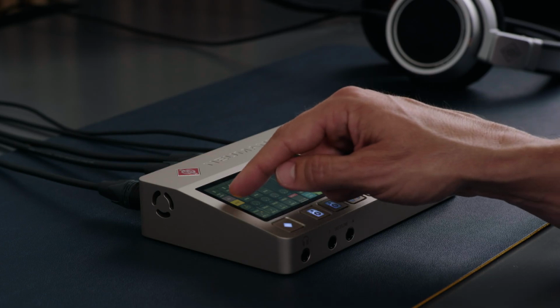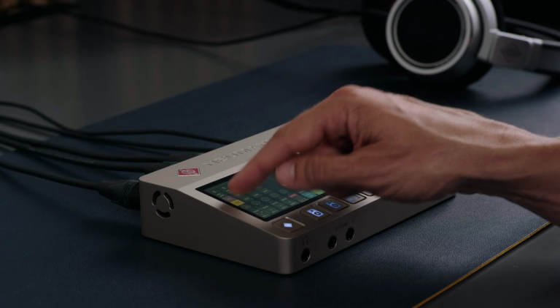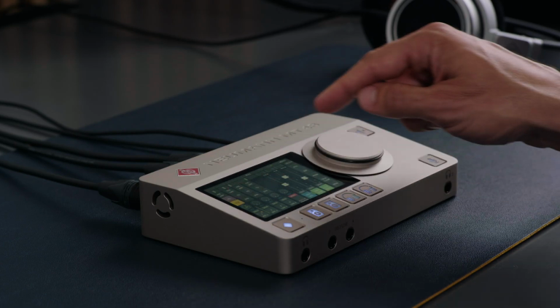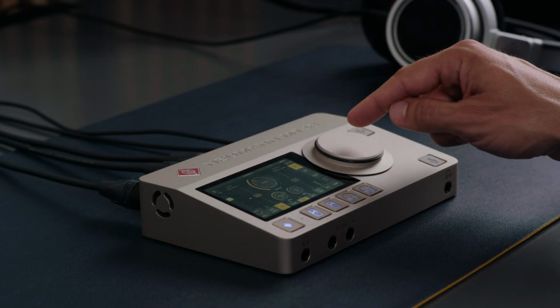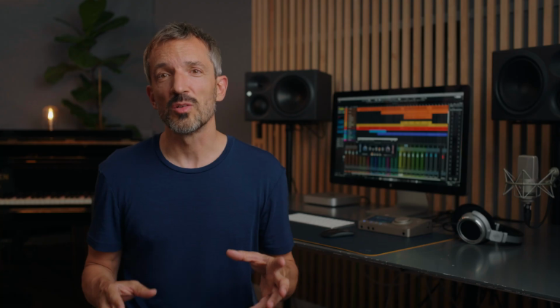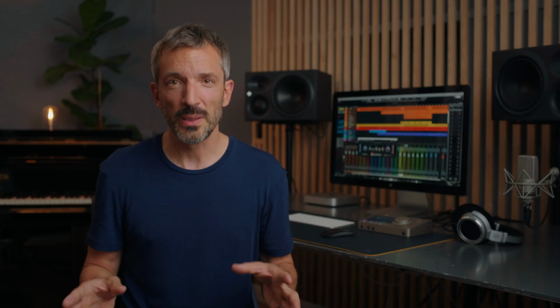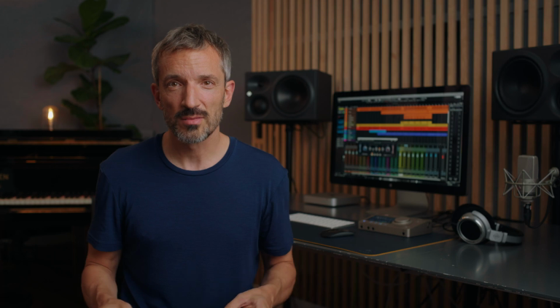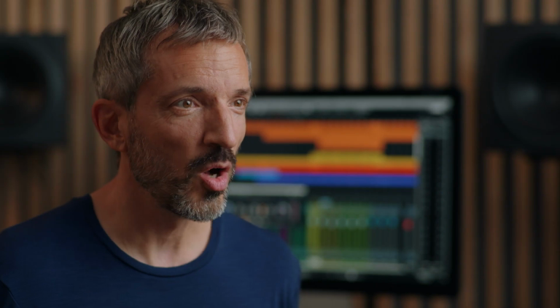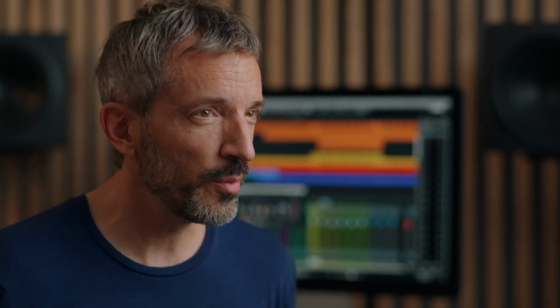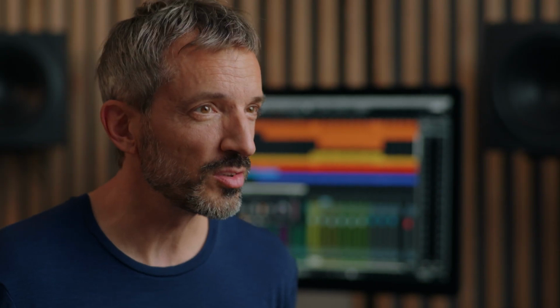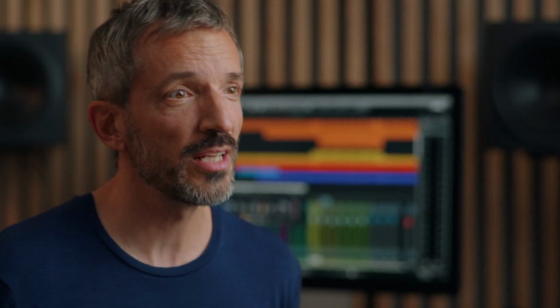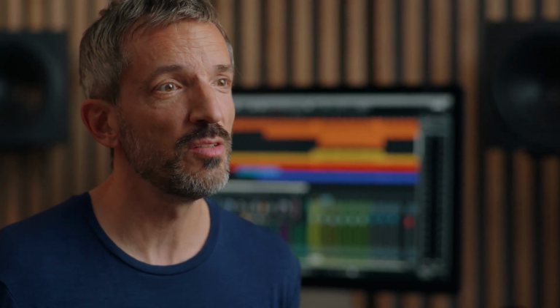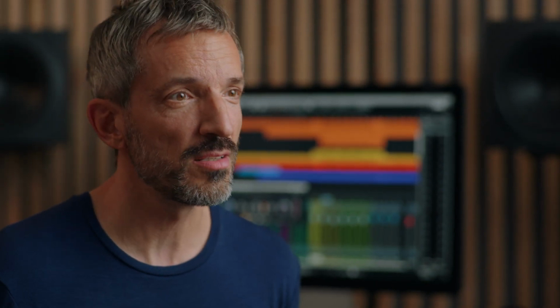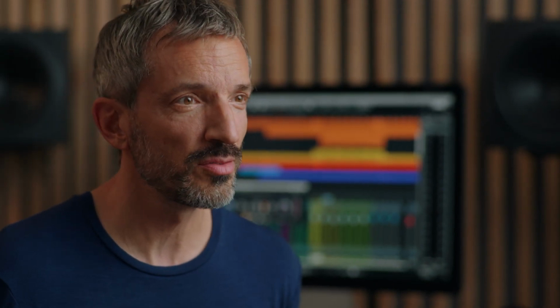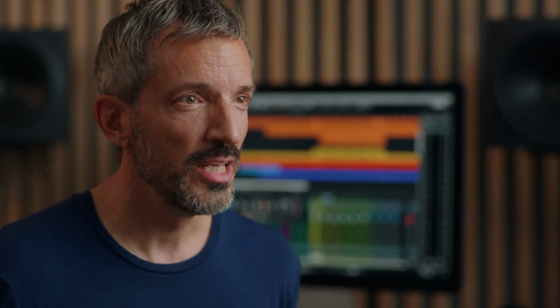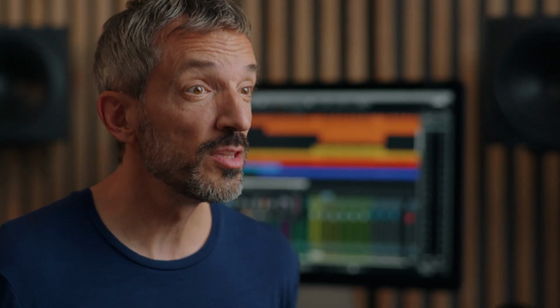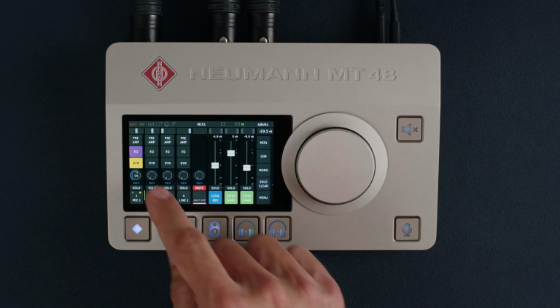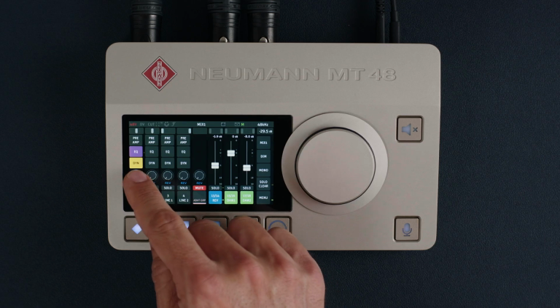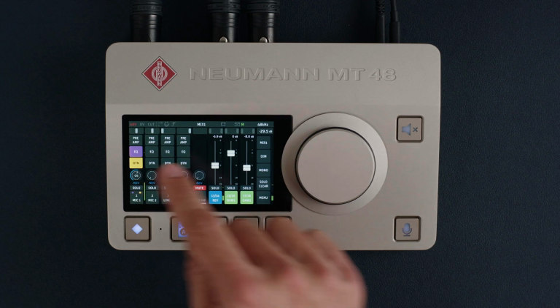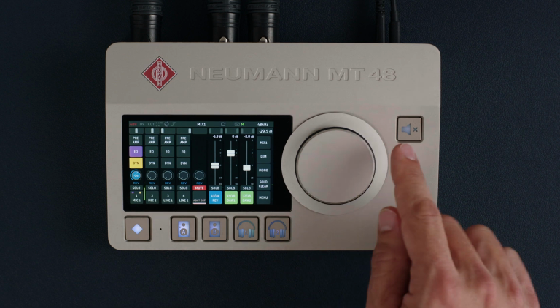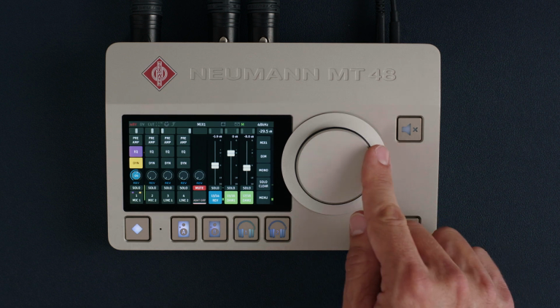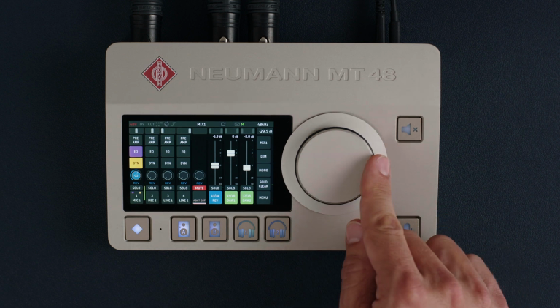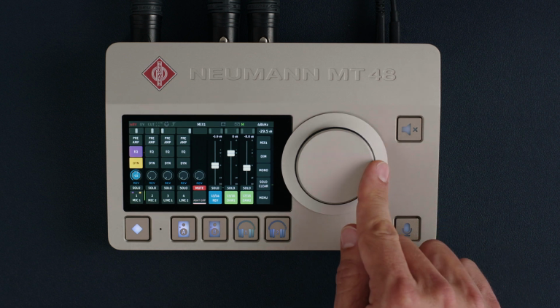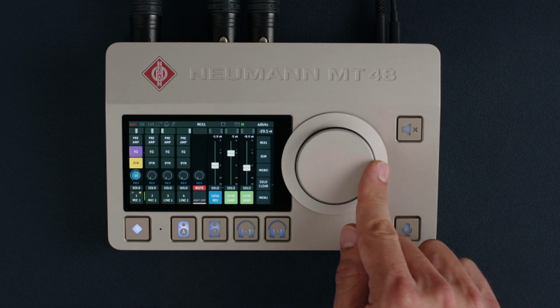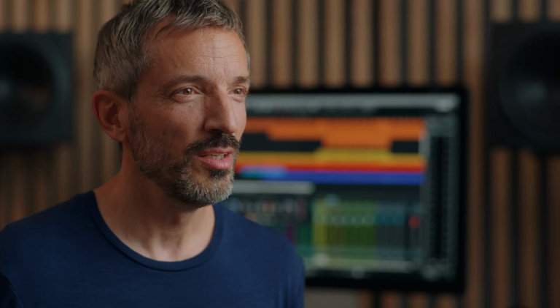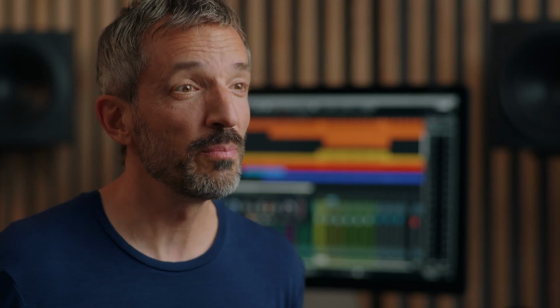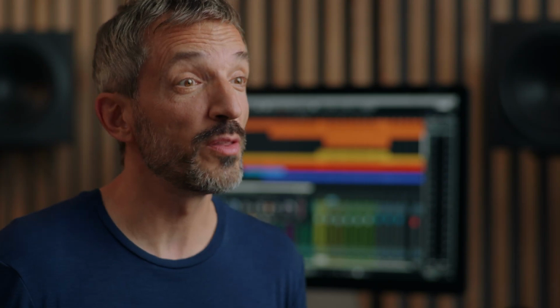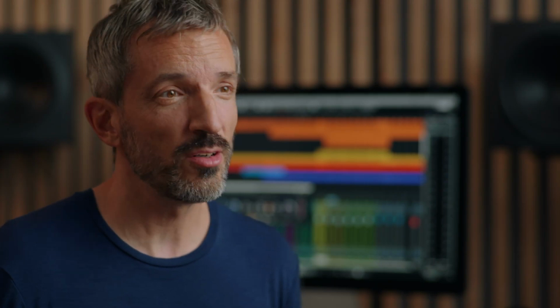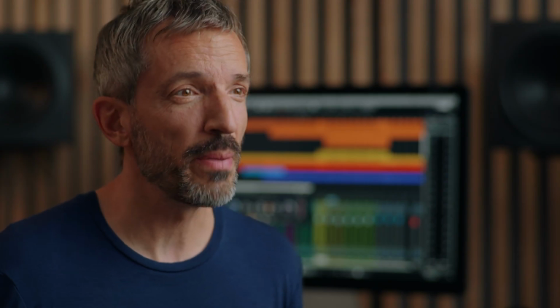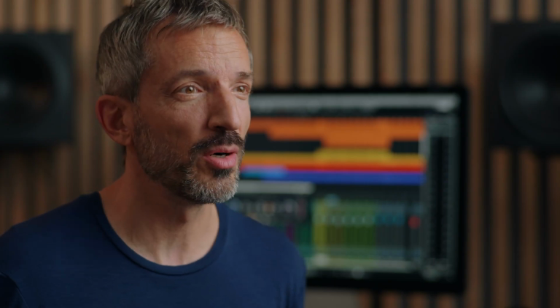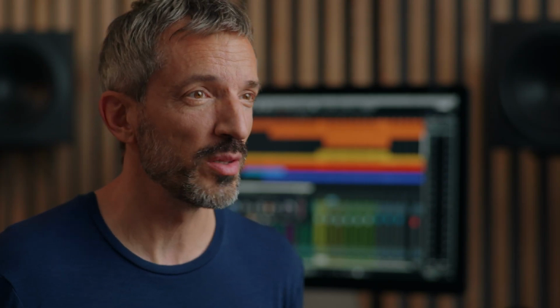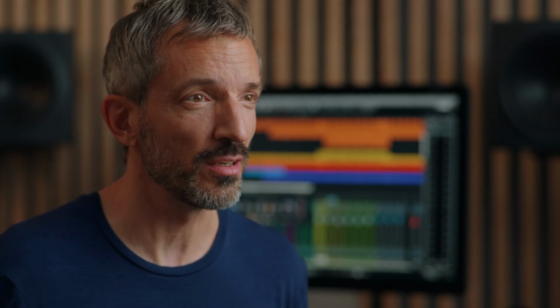With the MT48, everything is in one place. All parameters are set on the device itself — even the monitor mix is adjusted on the MT48. You simply move the faders and pan pods with your finger.